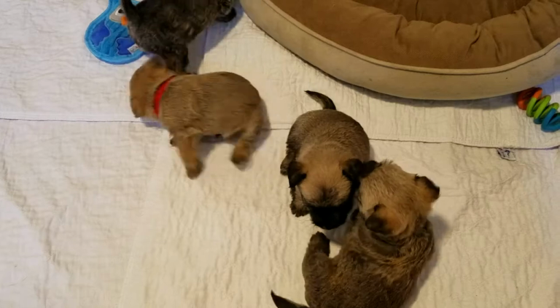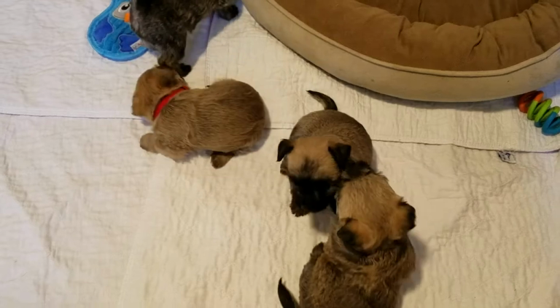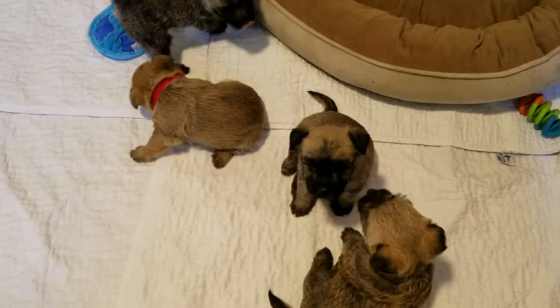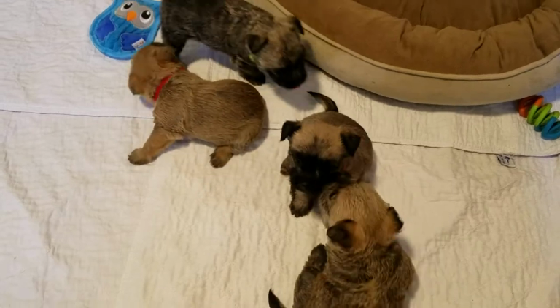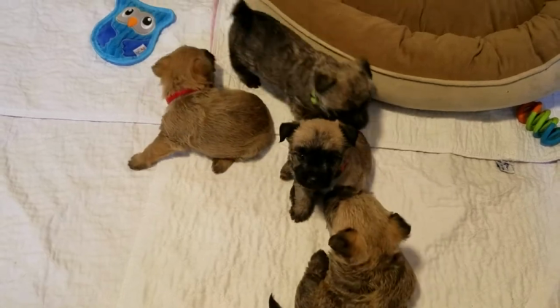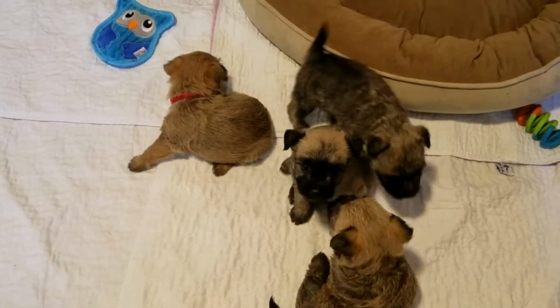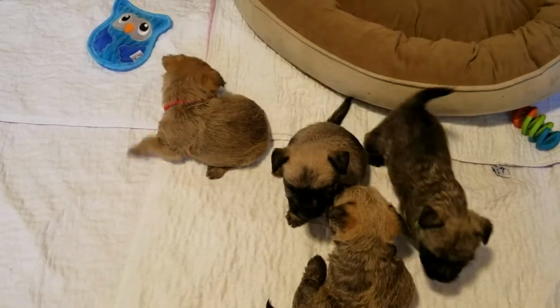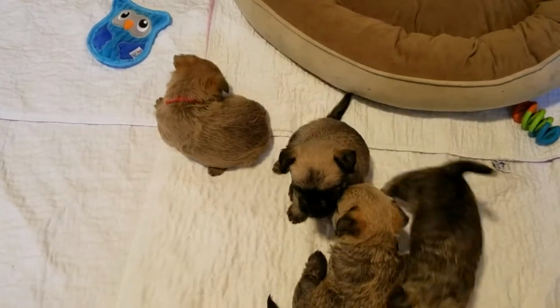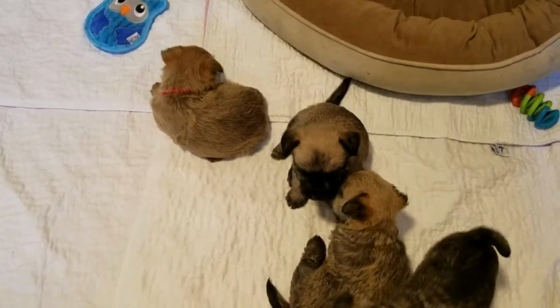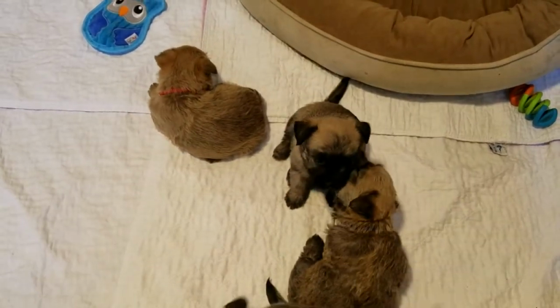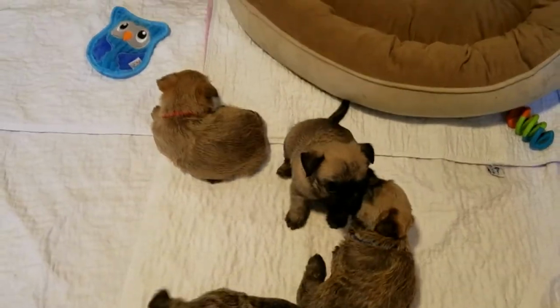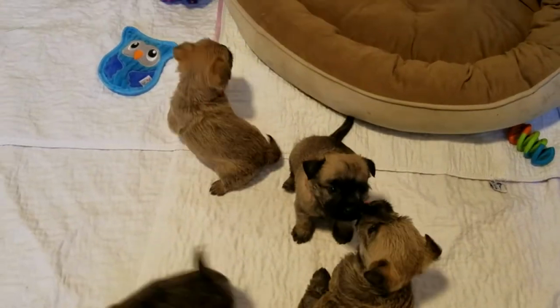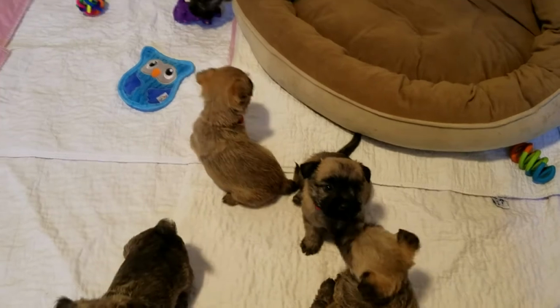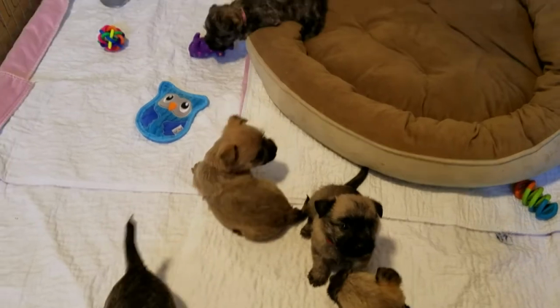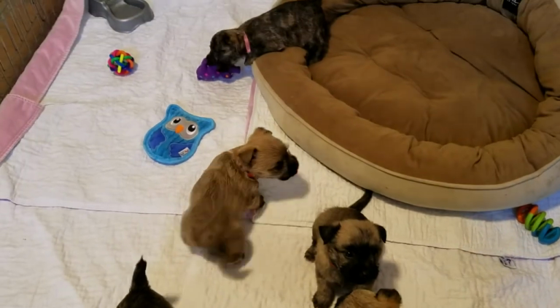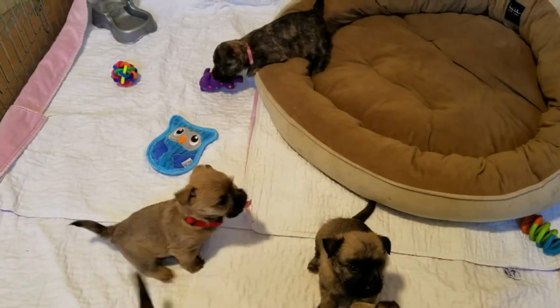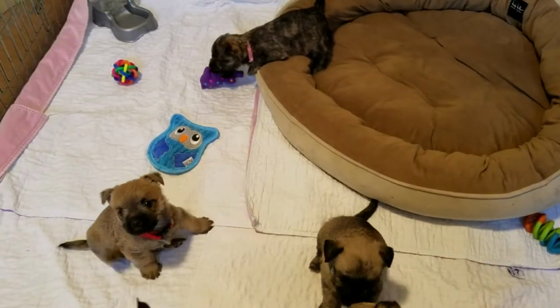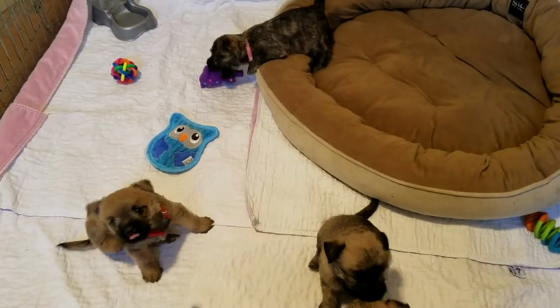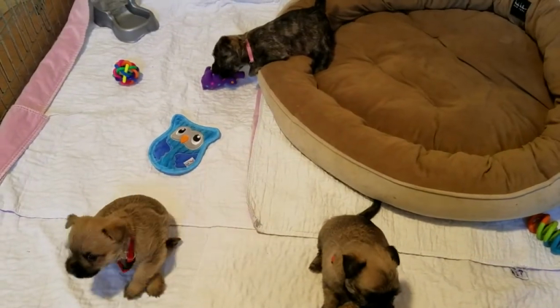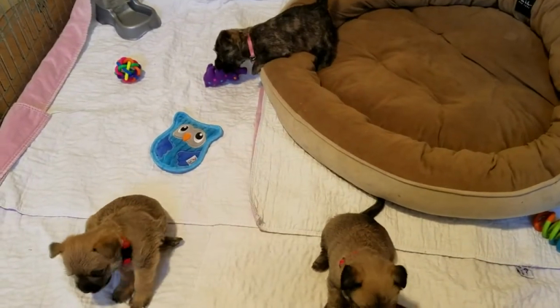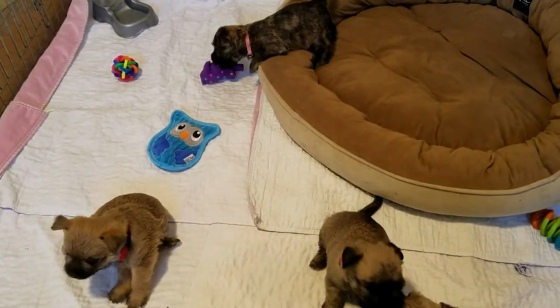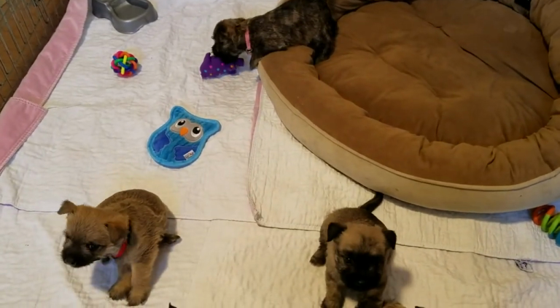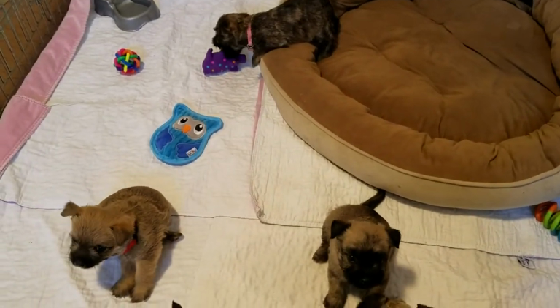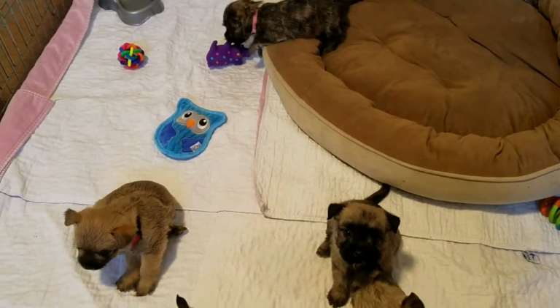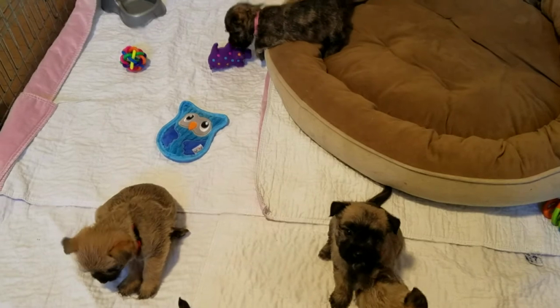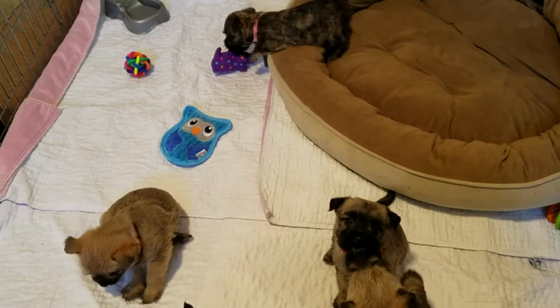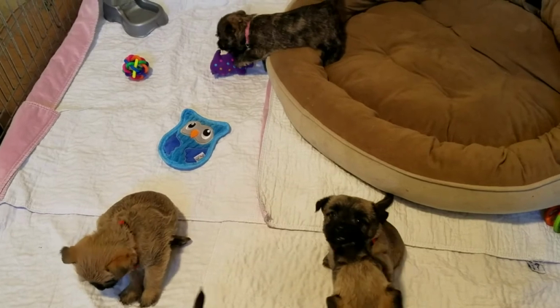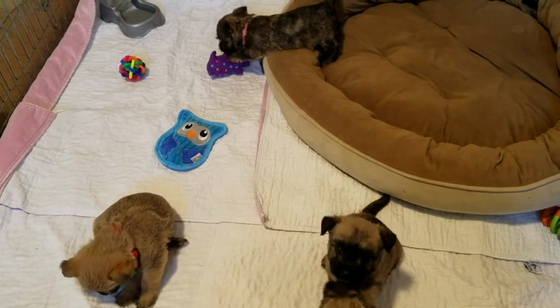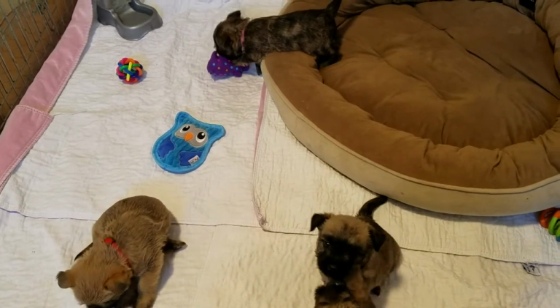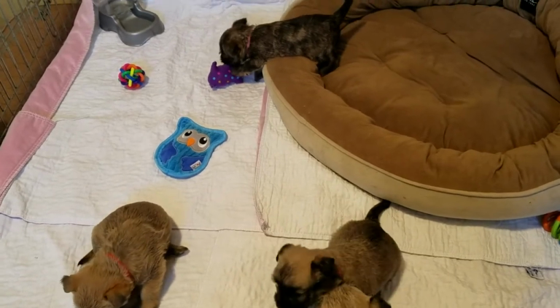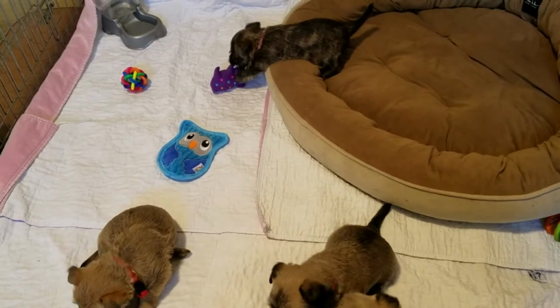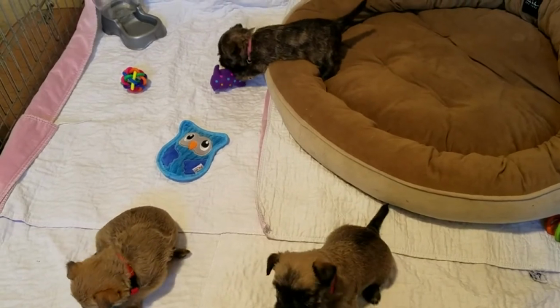Good afternoon. This is the Whiskey and Buttons litter, born September 12. They are five weeks old today. There's three girls, two boys, and this litter is sold.